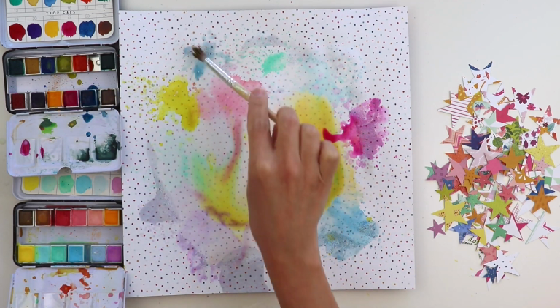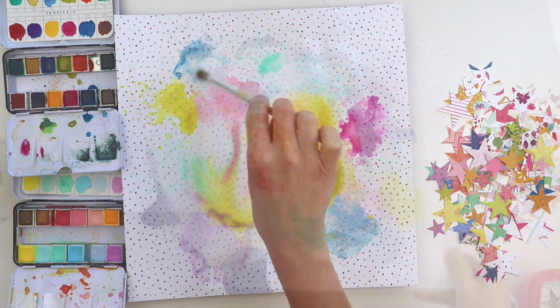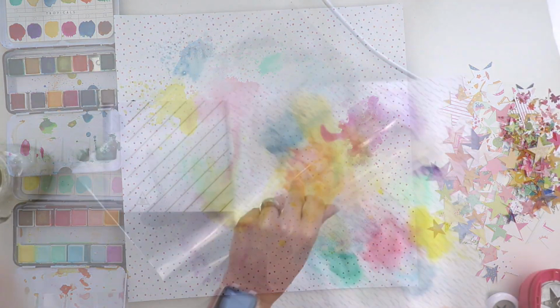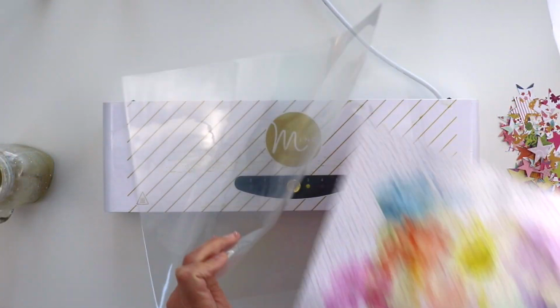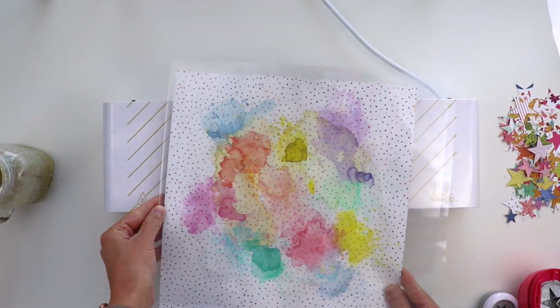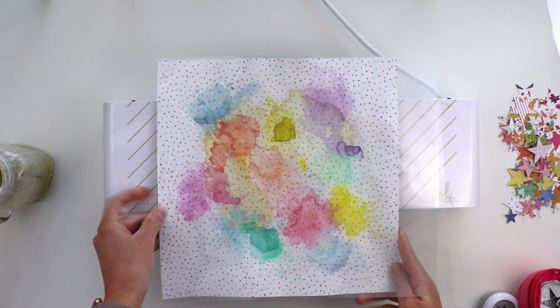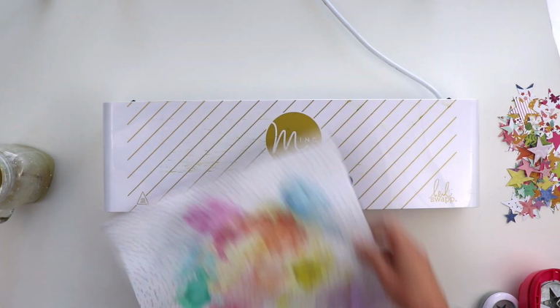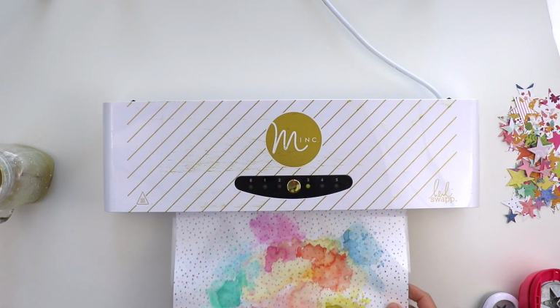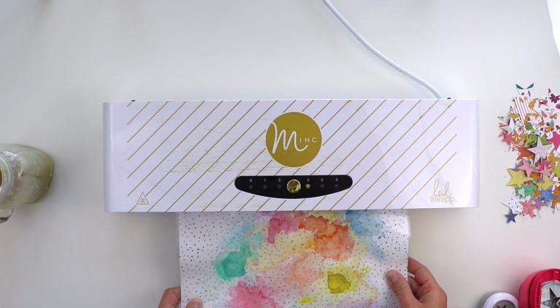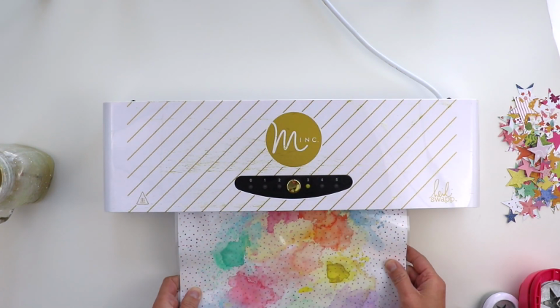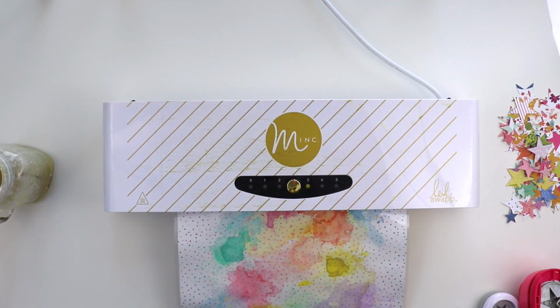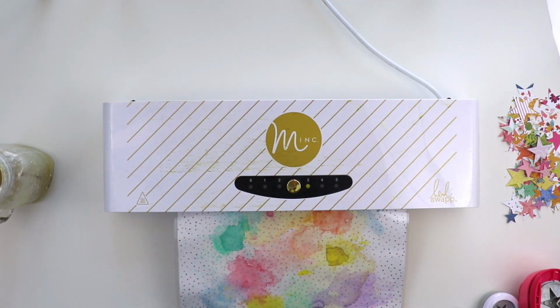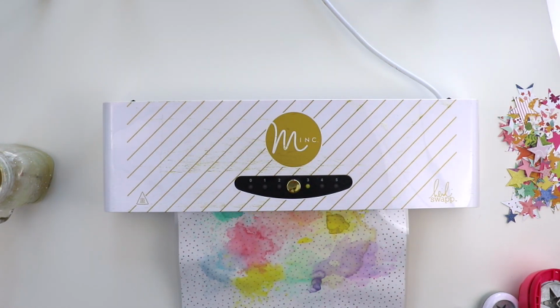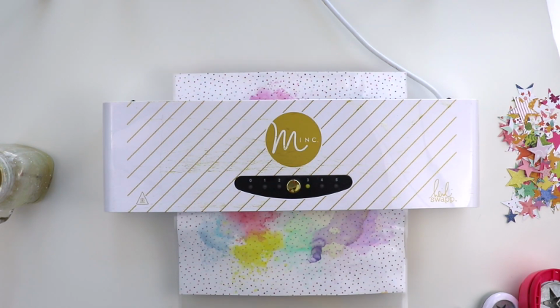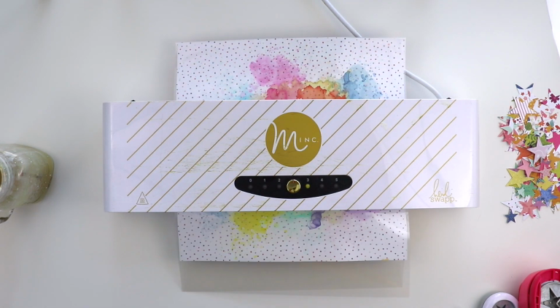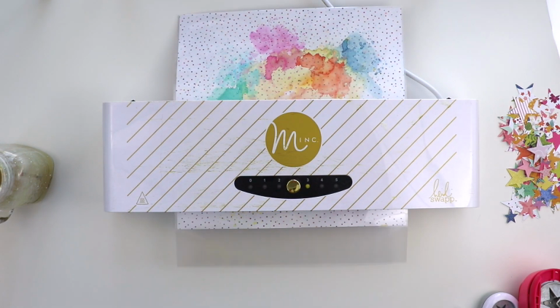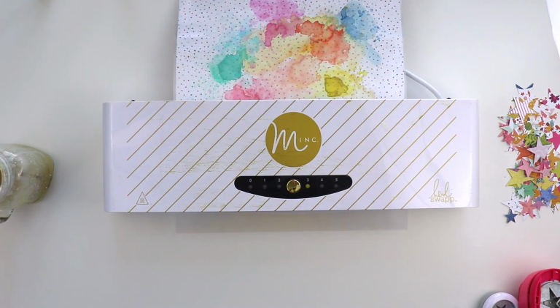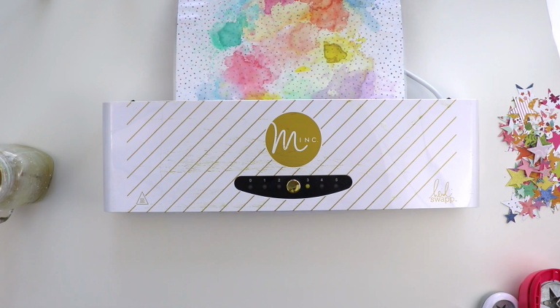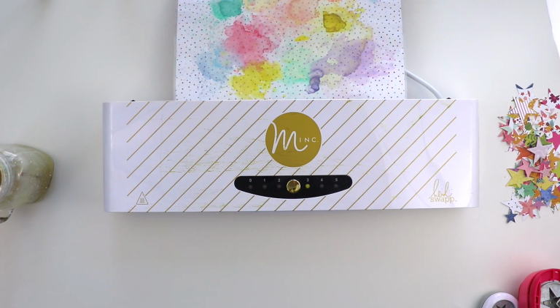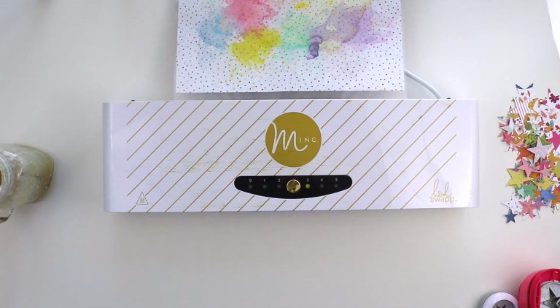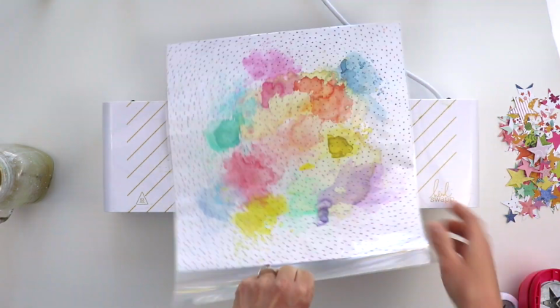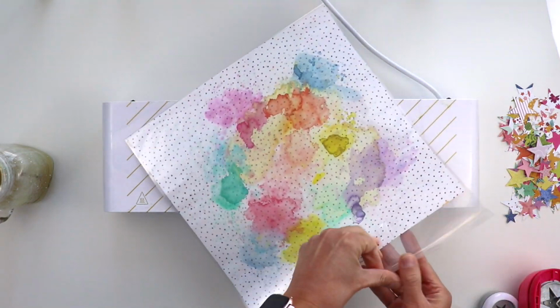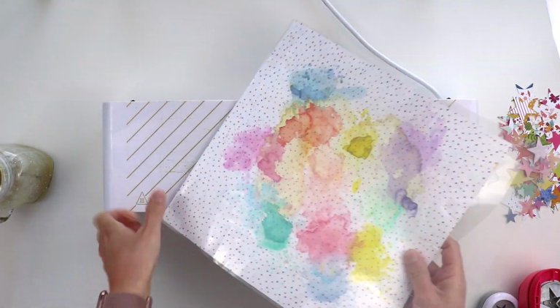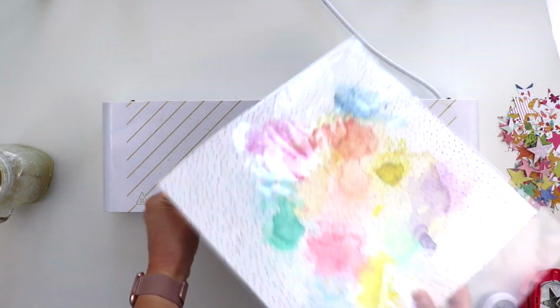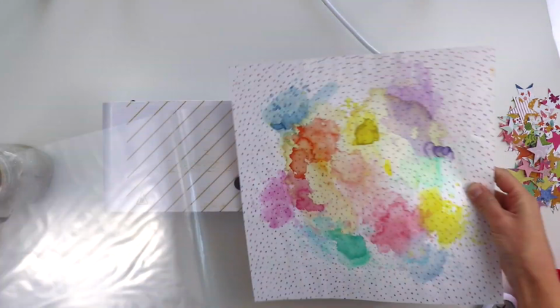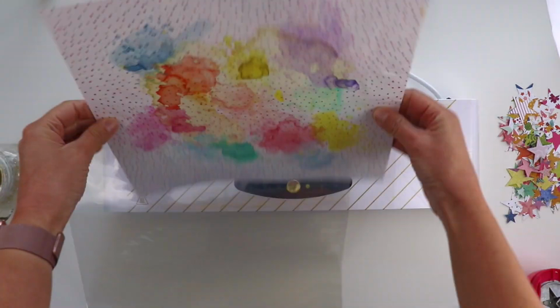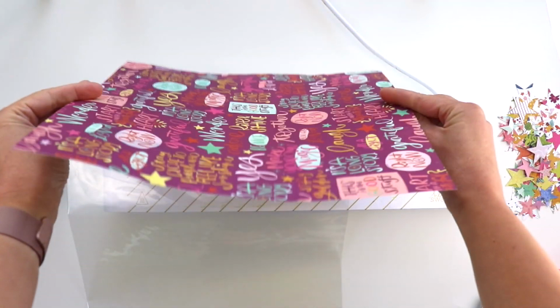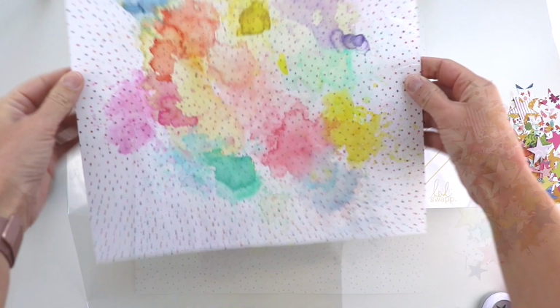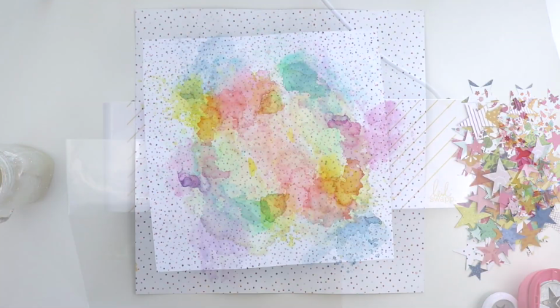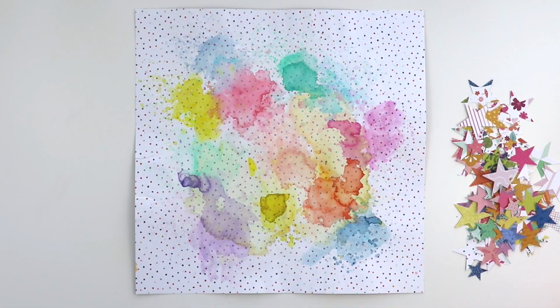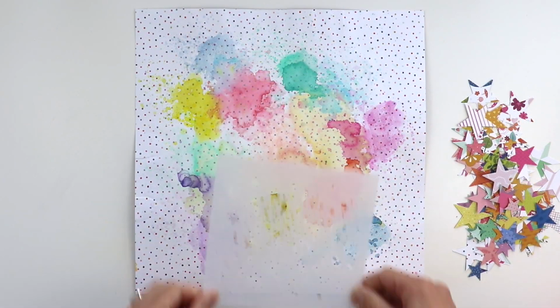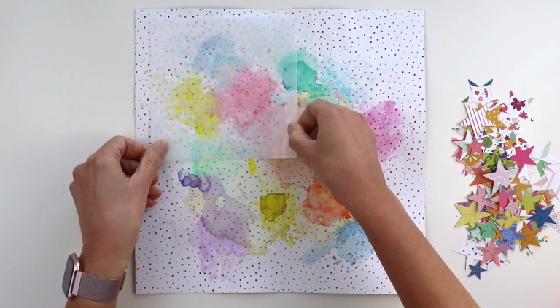This process does warp the paper, so what I've found is the easiest solution is if you have a Minc machine or a laminator, just run the paper through. I did it two times and it flattens the paper so it's not all warped.